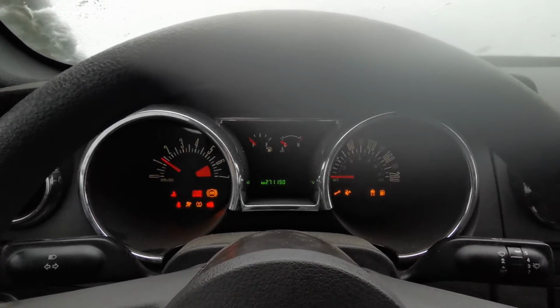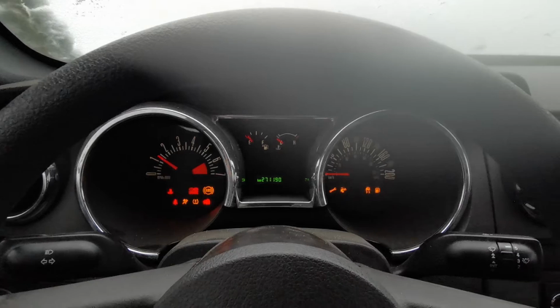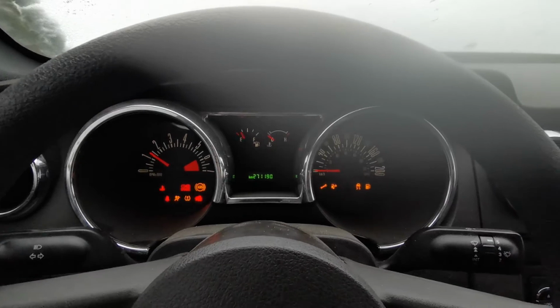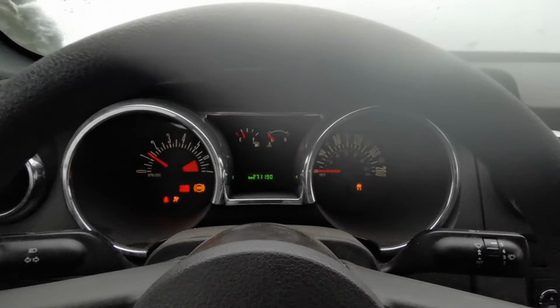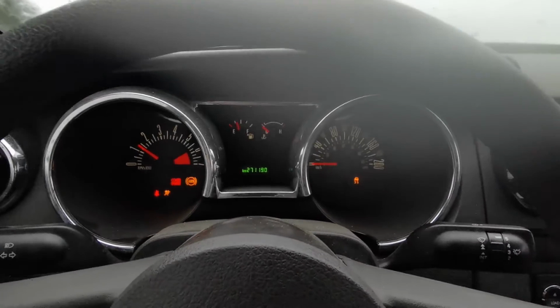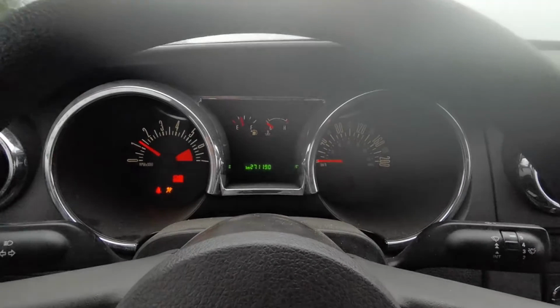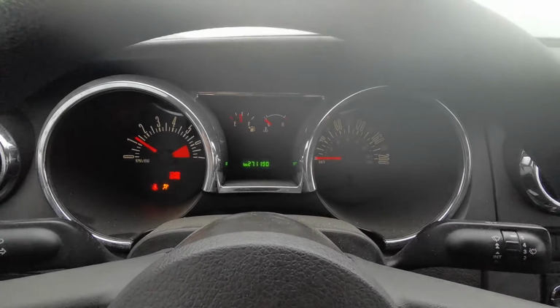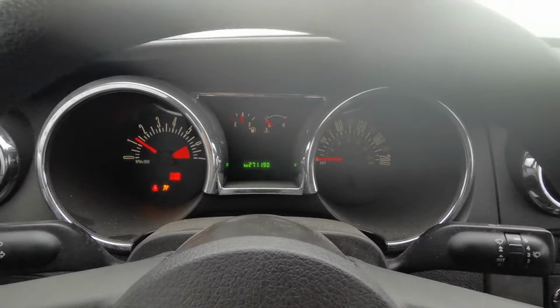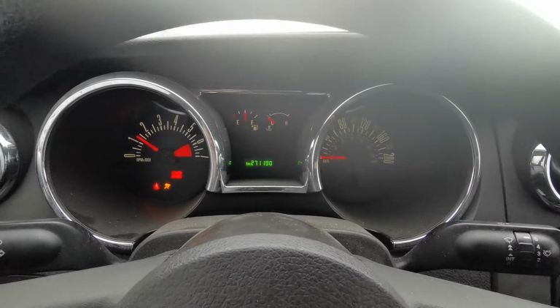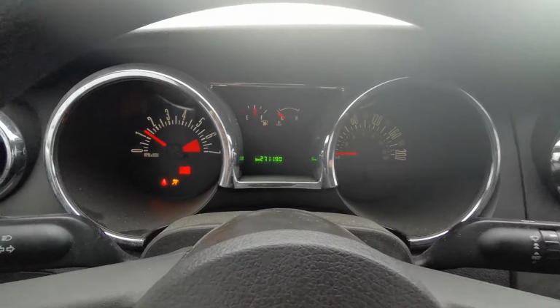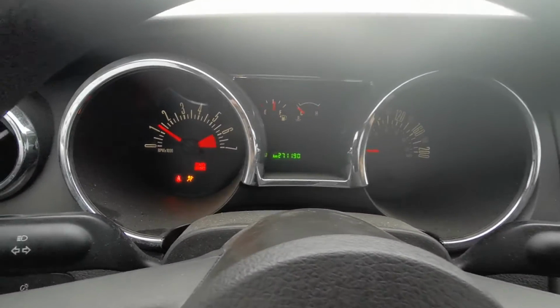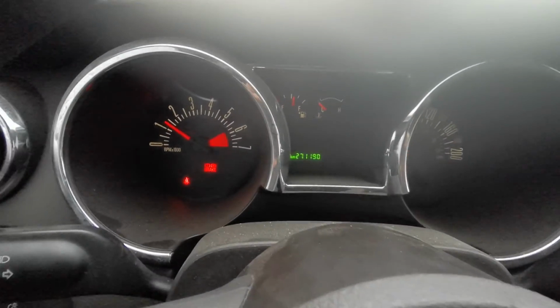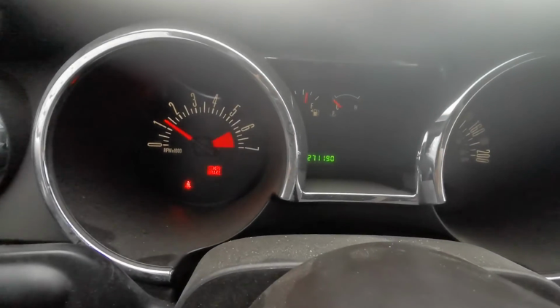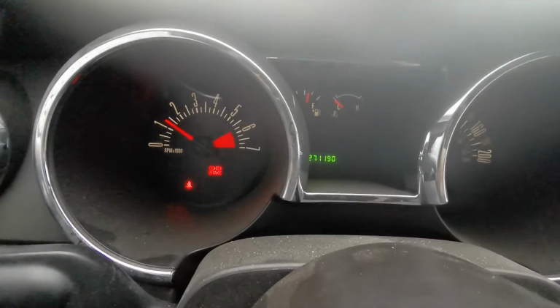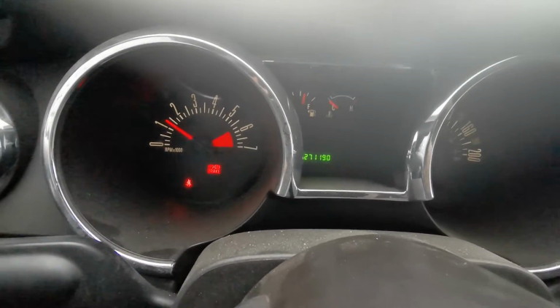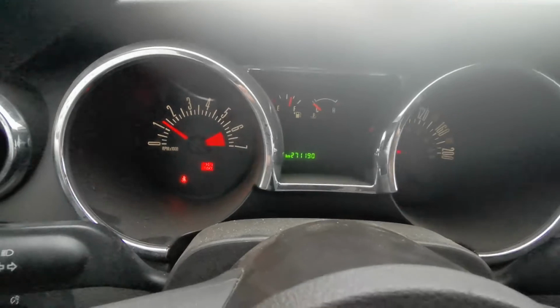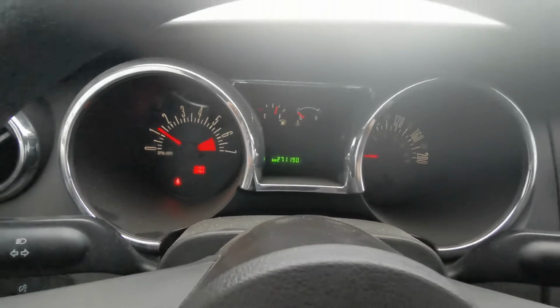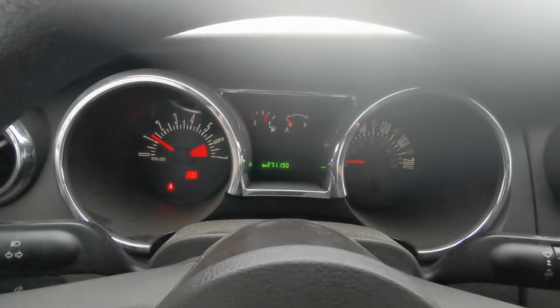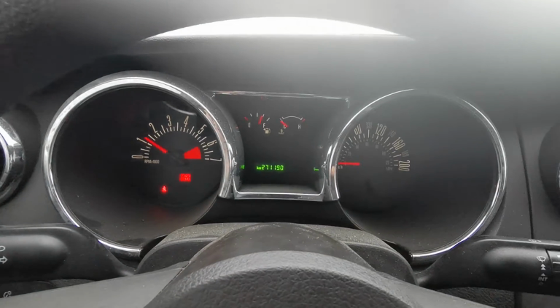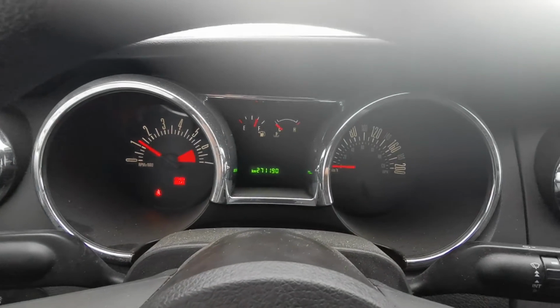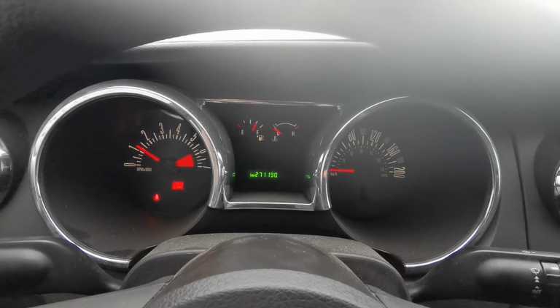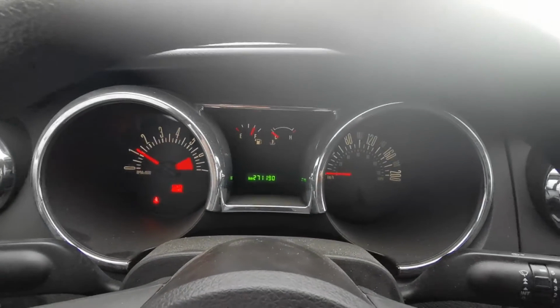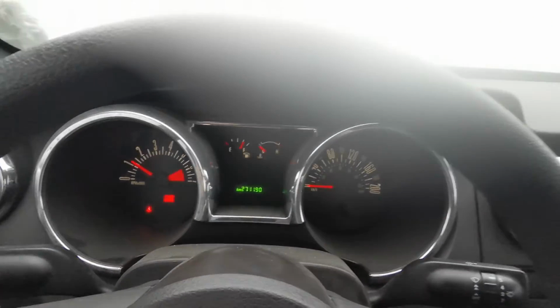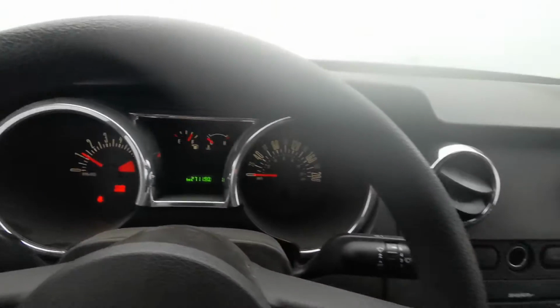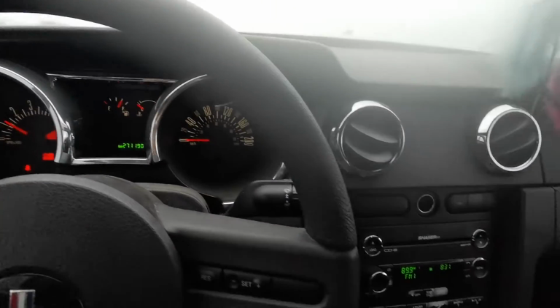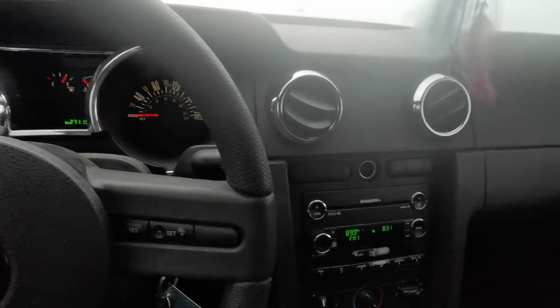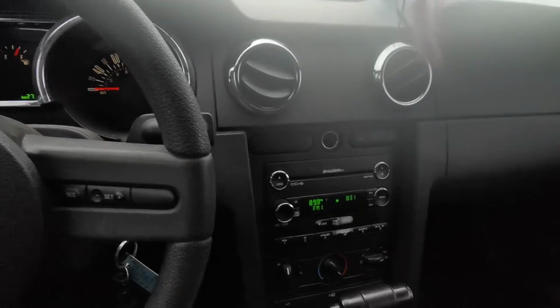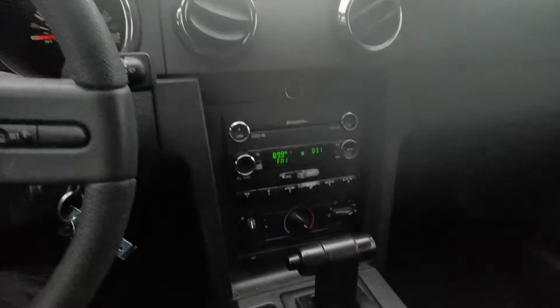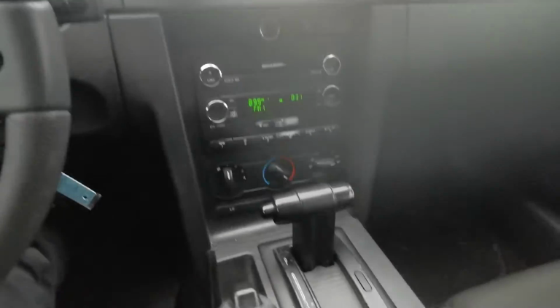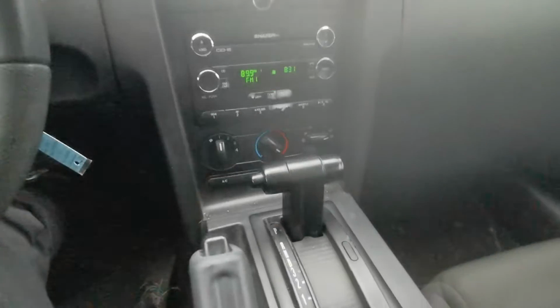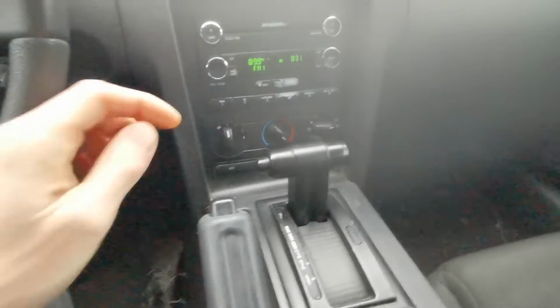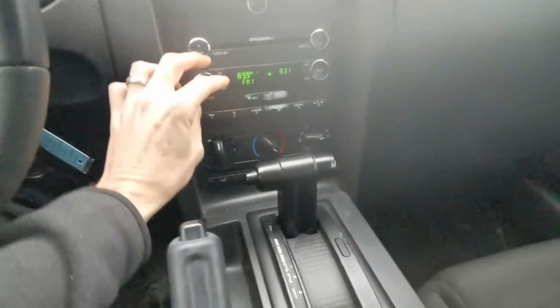It fires right up. No lights on the dash other than the fact that I've got the e-brake on. It's got 270k. Automatic transmission.